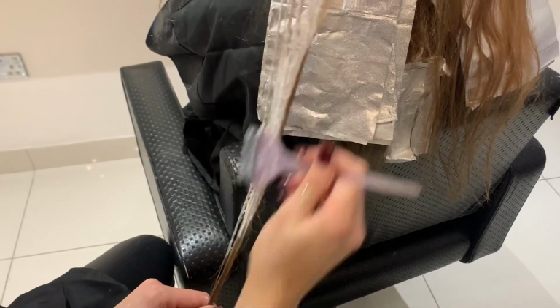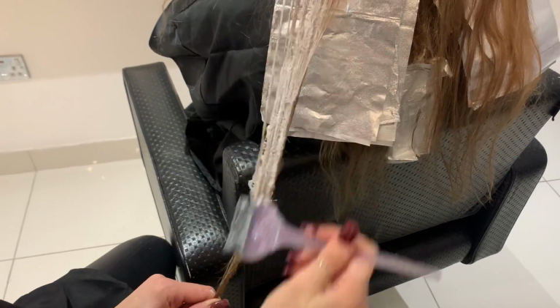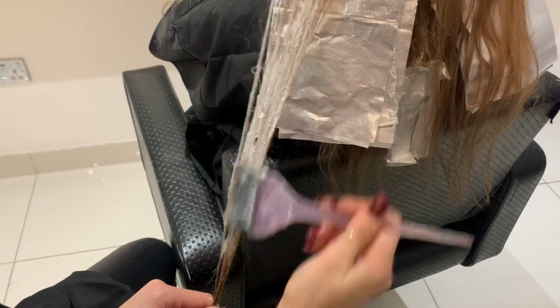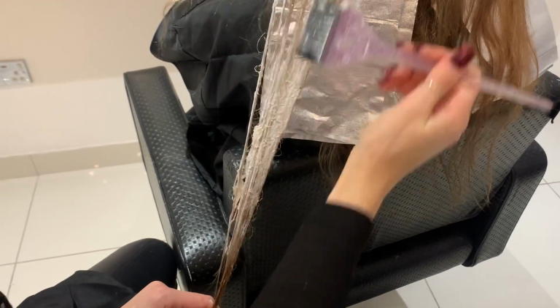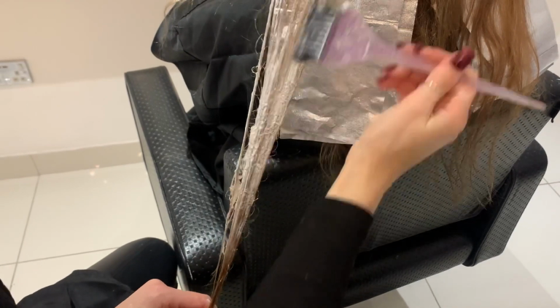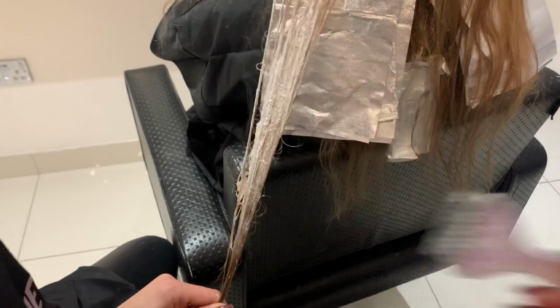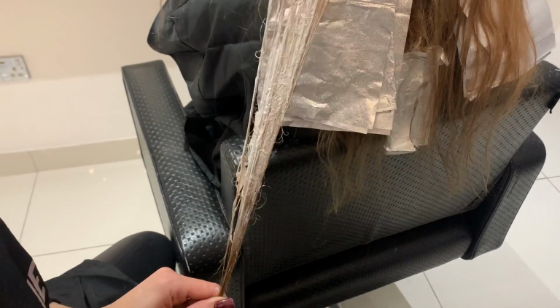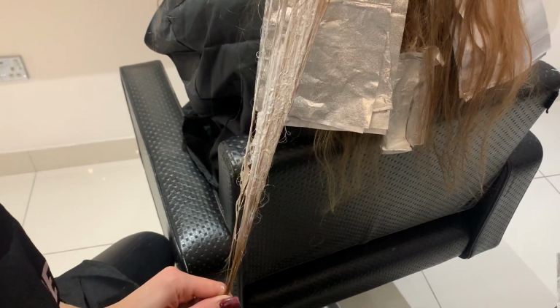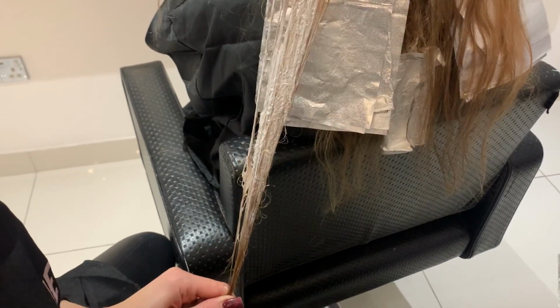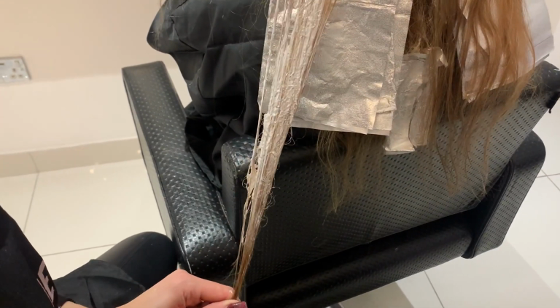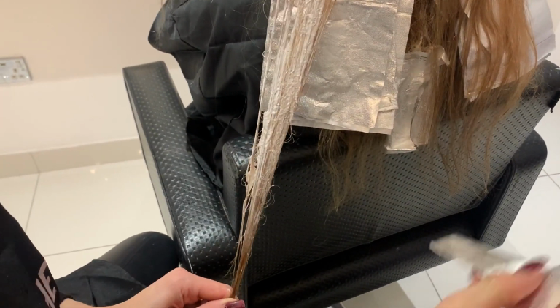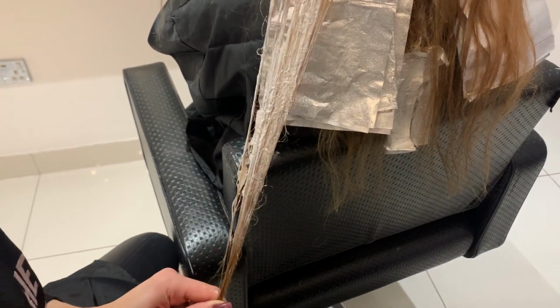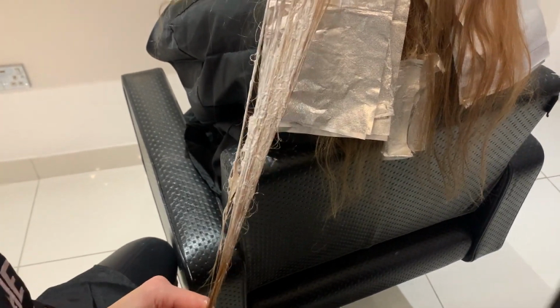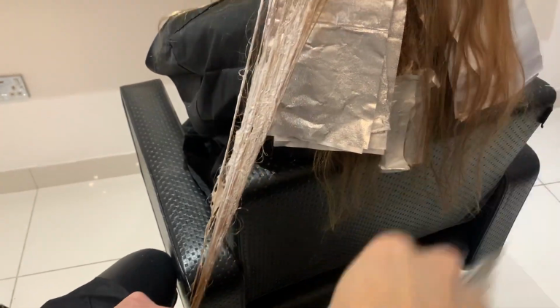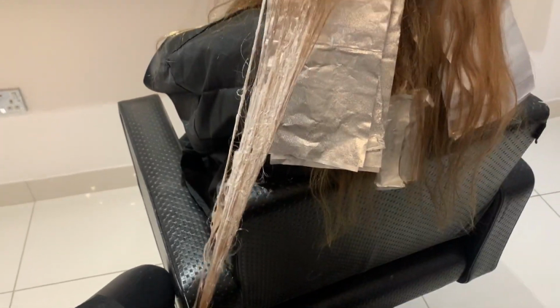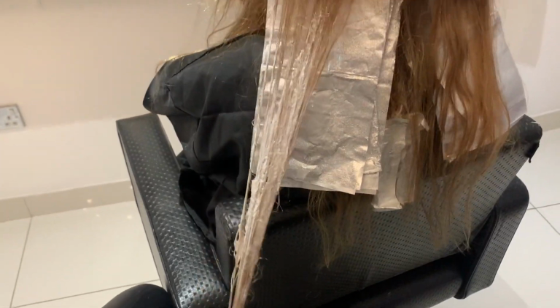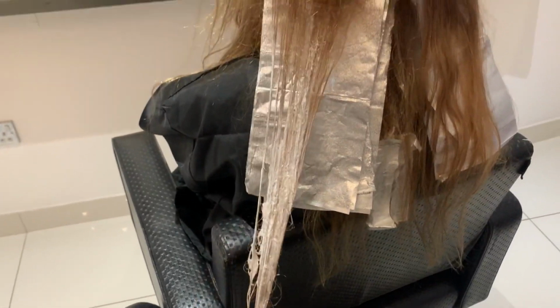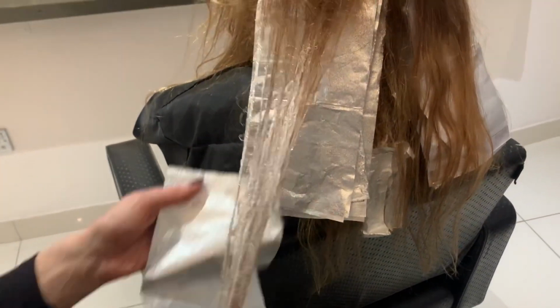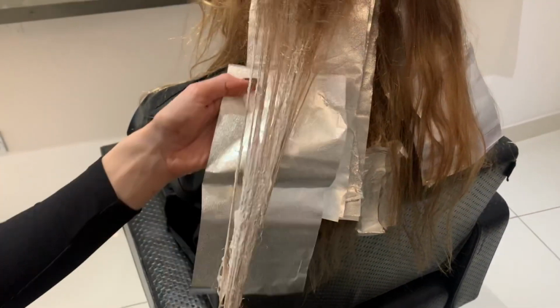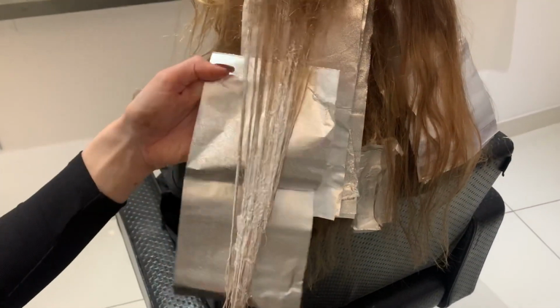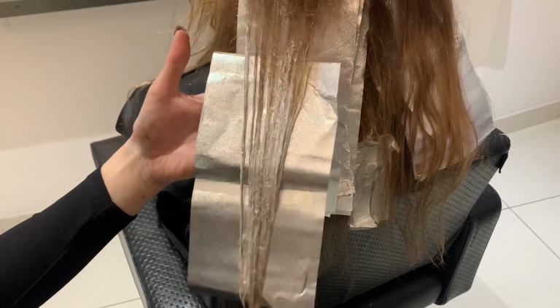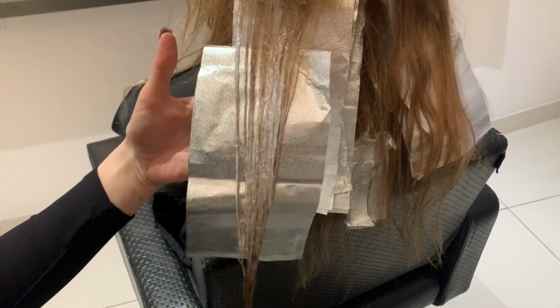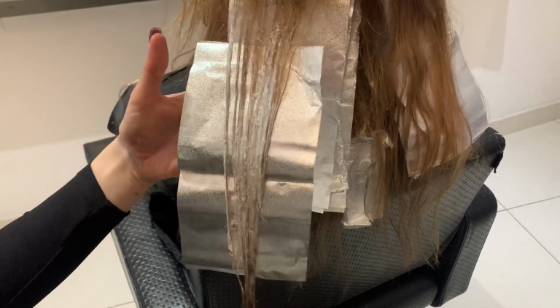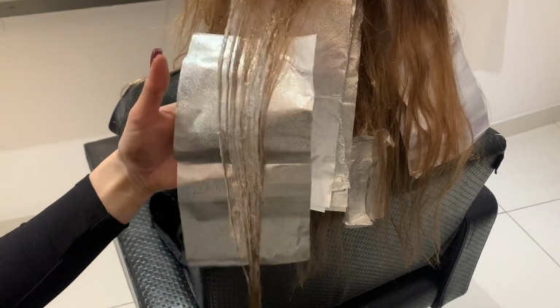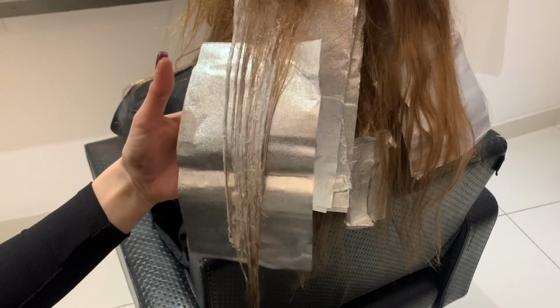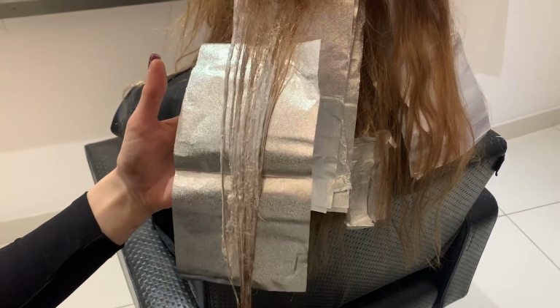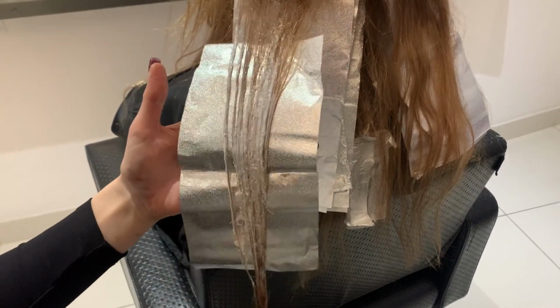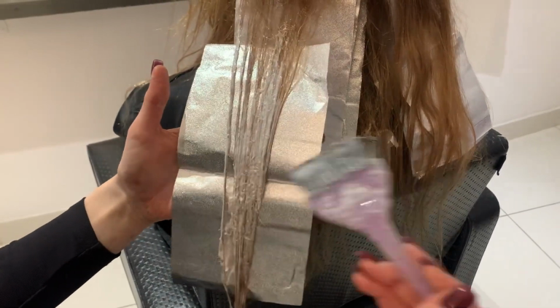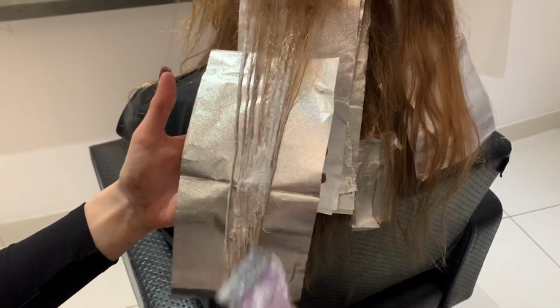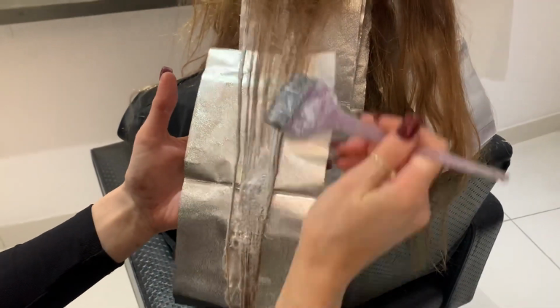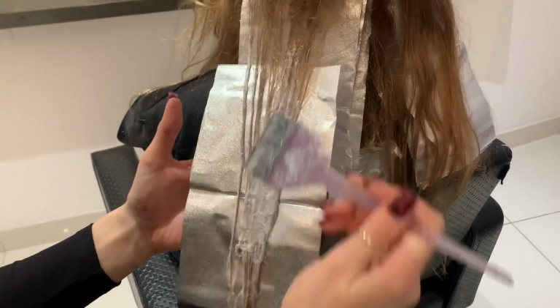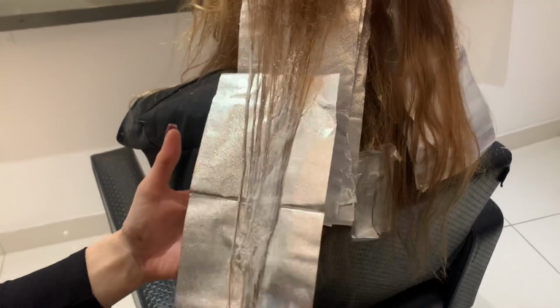It's always so important to make sure that your section is fully saturated in the bleach, because we want to make sure that the bleach is going to penetrate through to the other side of the hair shaft.